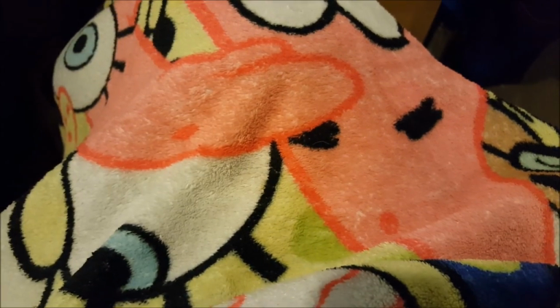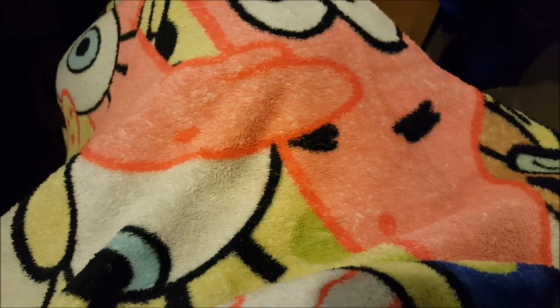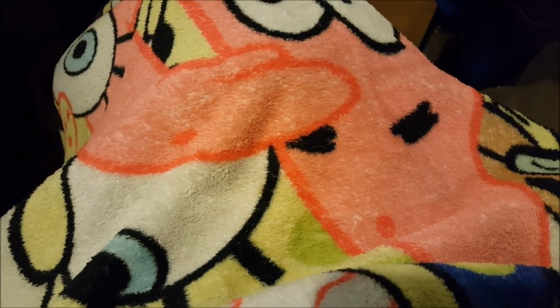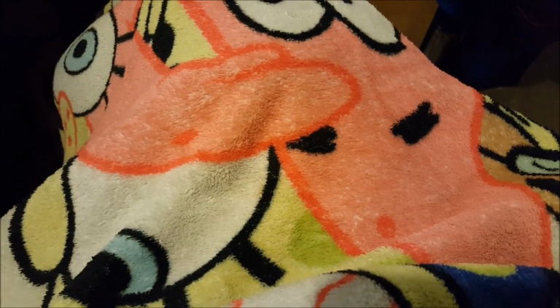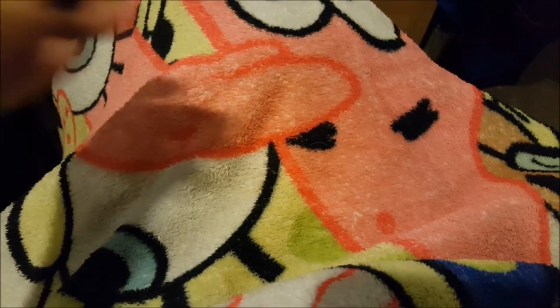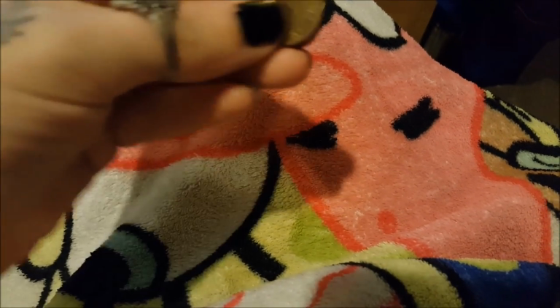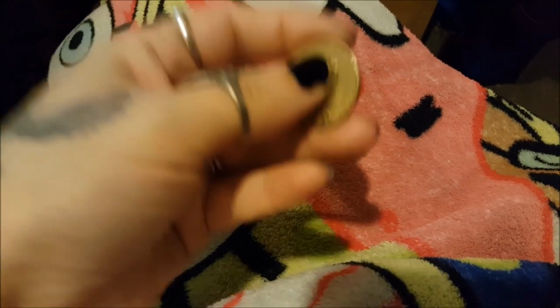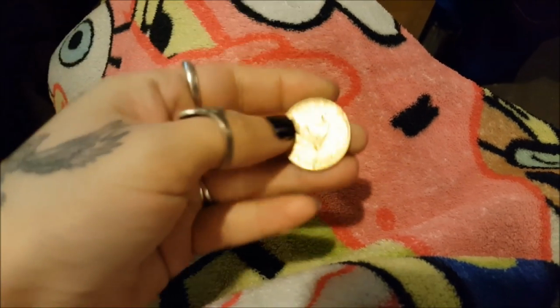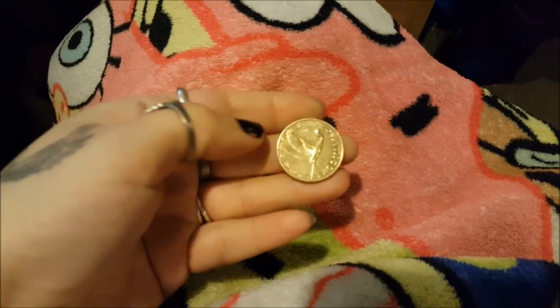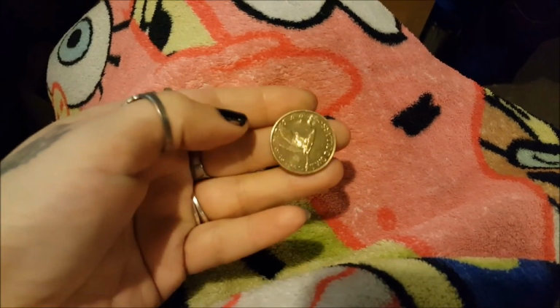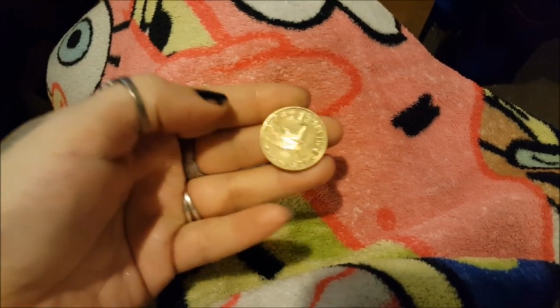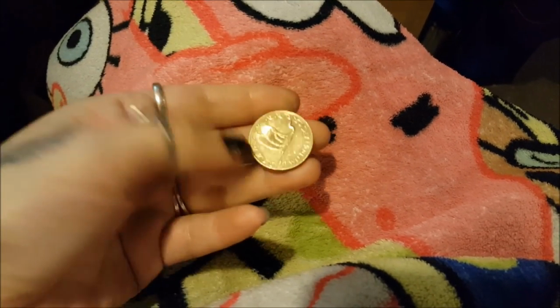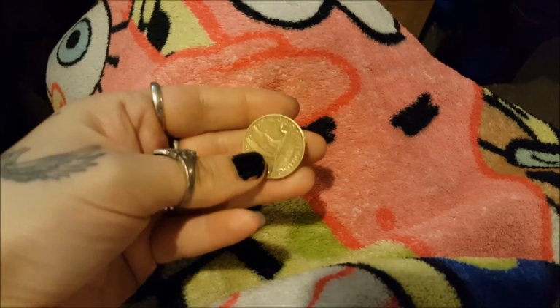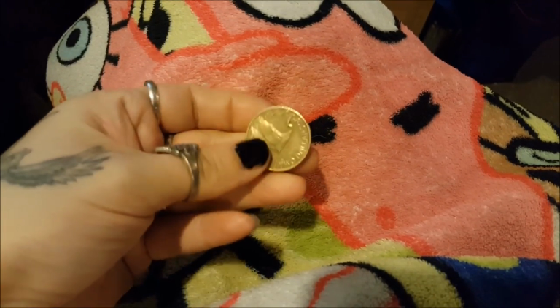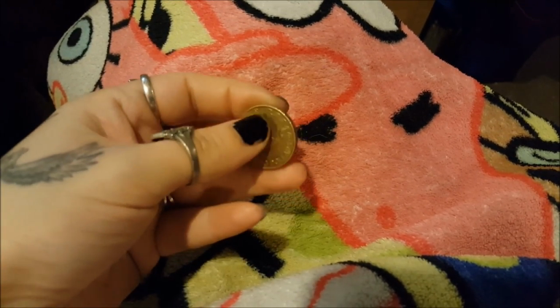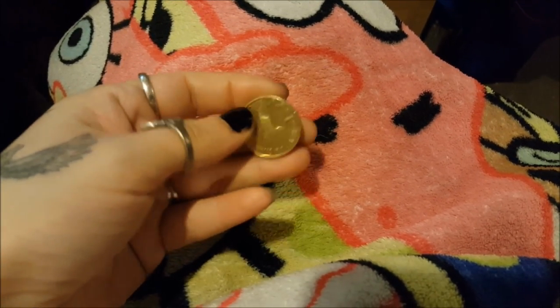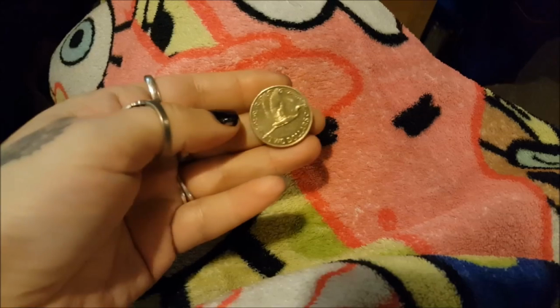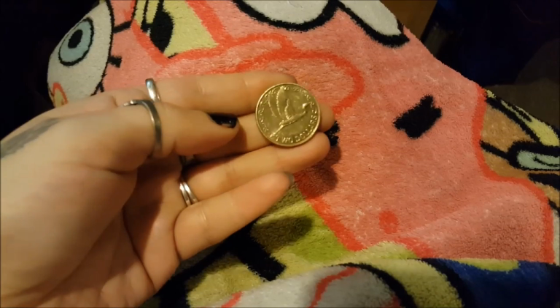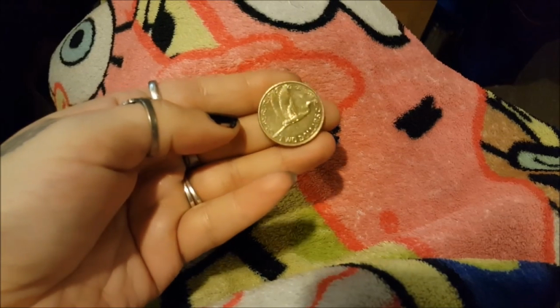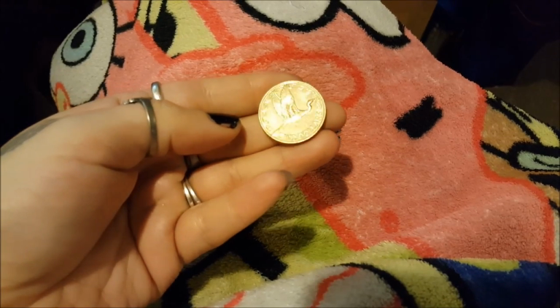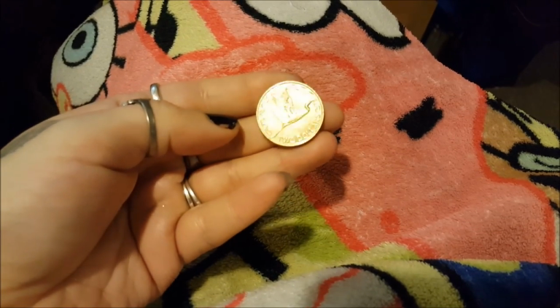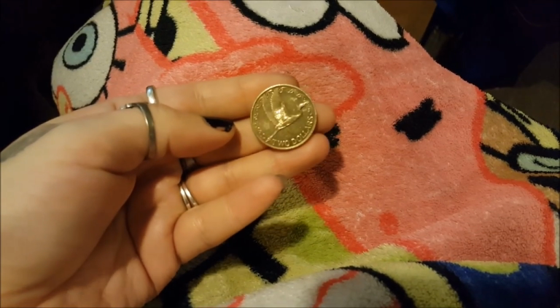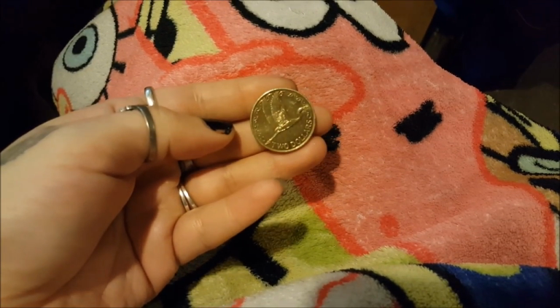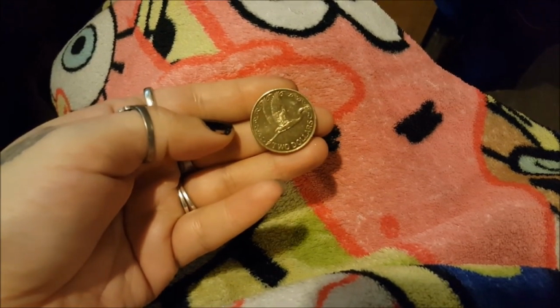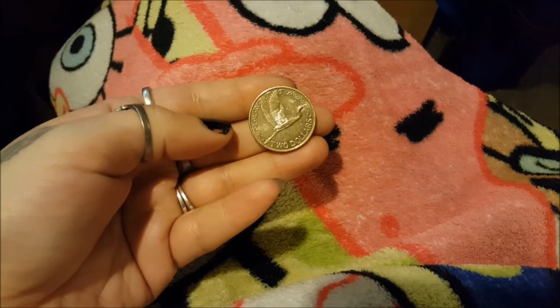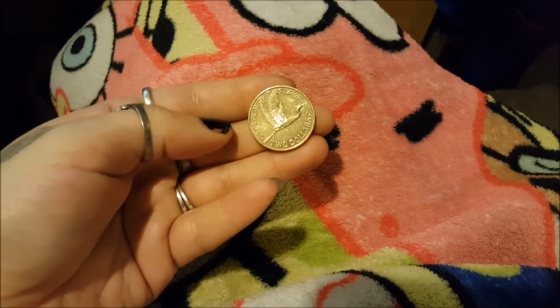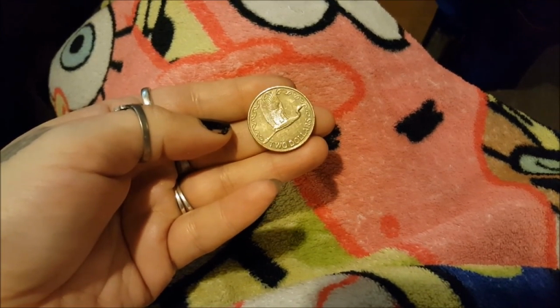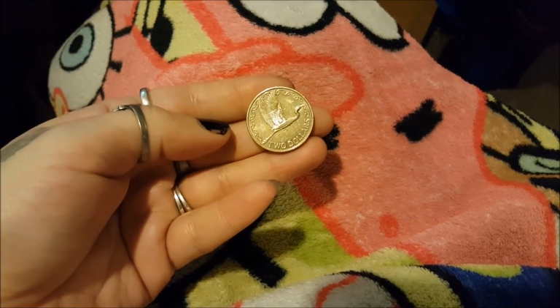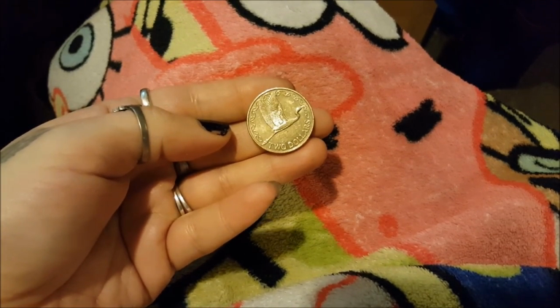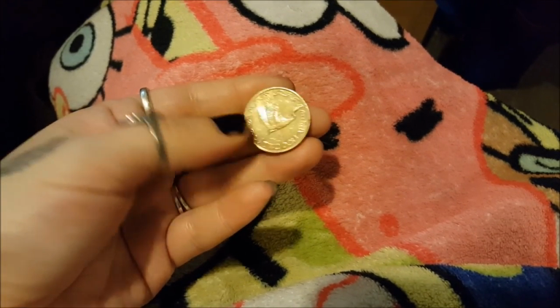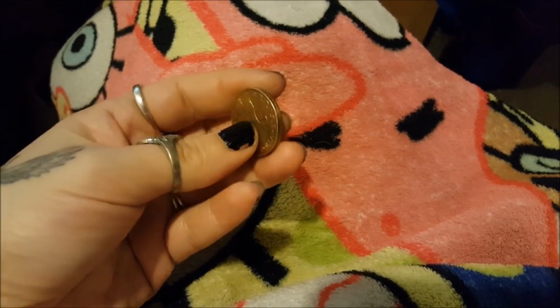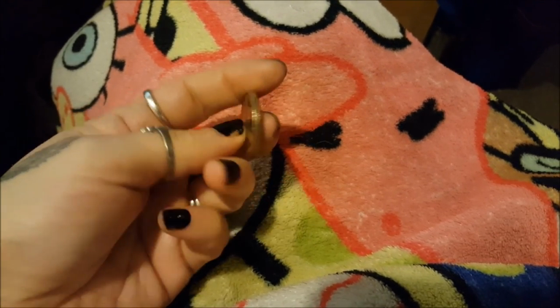And here's a 50 cent piece. And lastly, here is a two dollar piece. The one dollar piece looks very similar to this but slightly smaller.